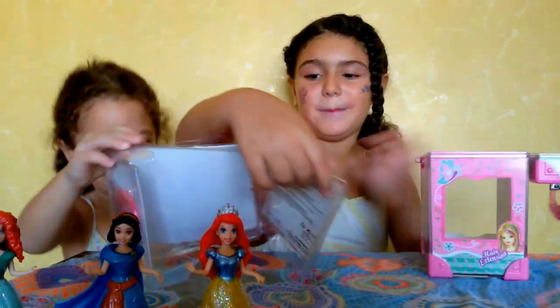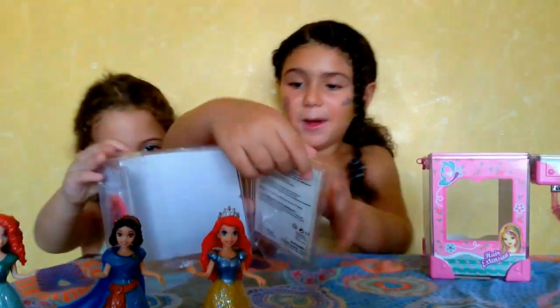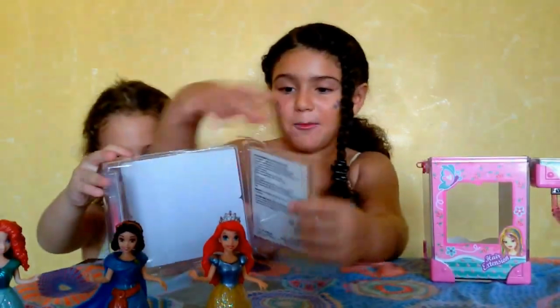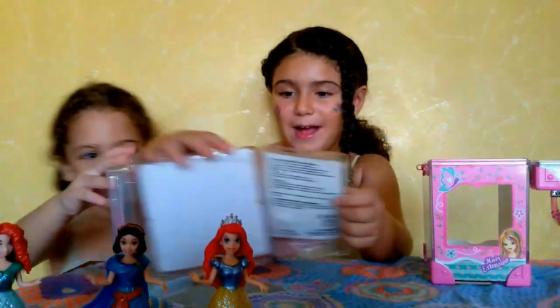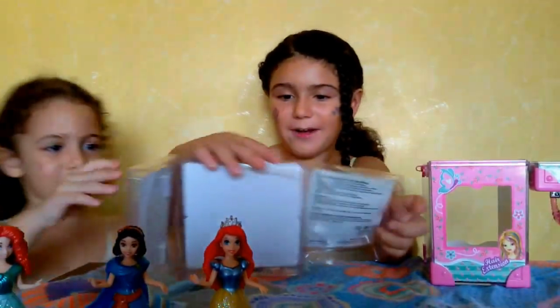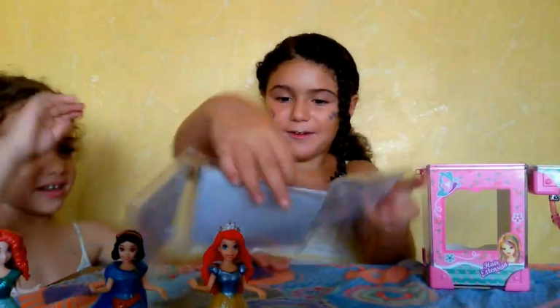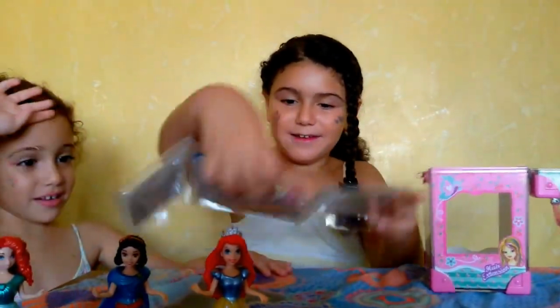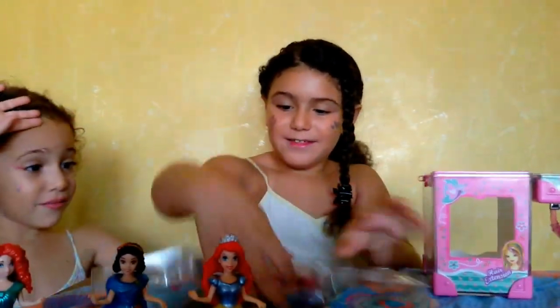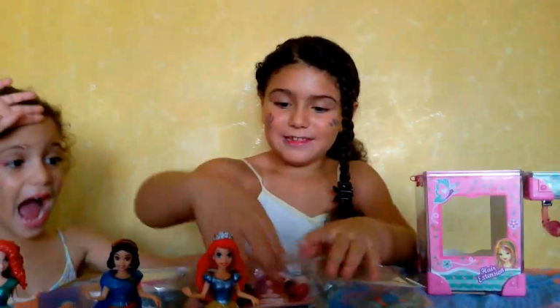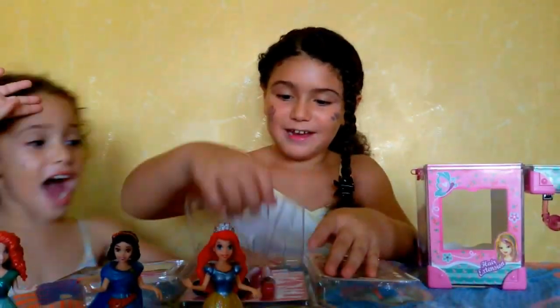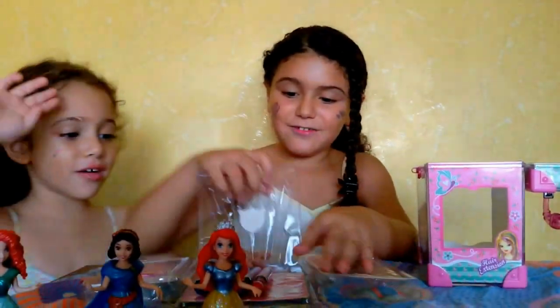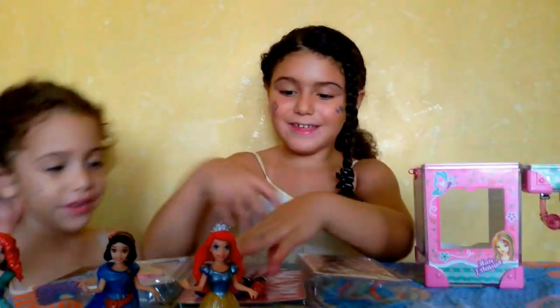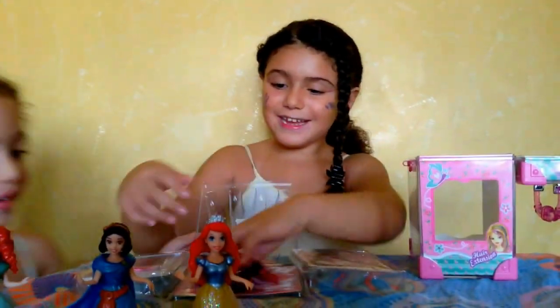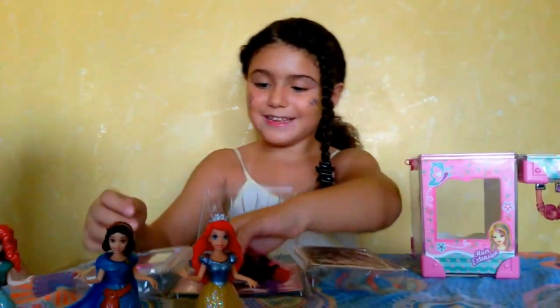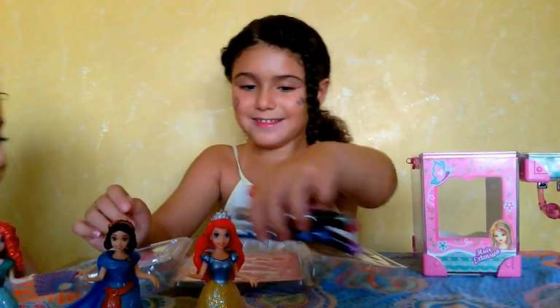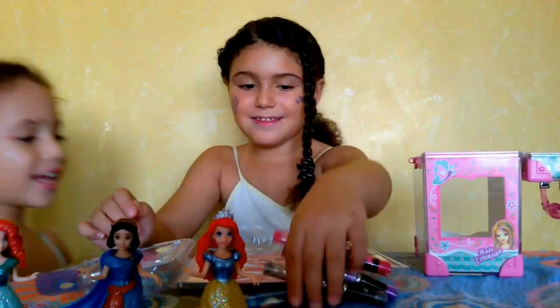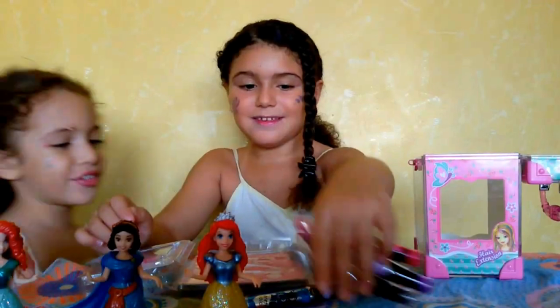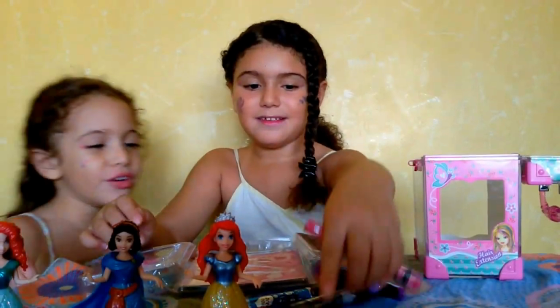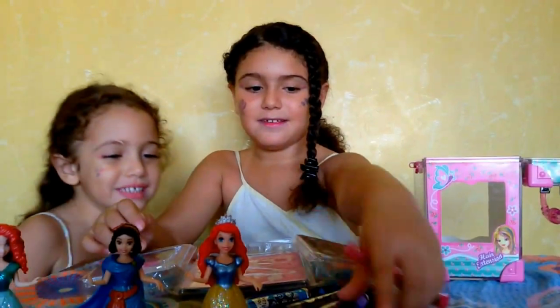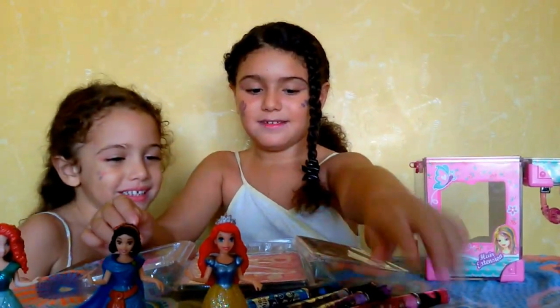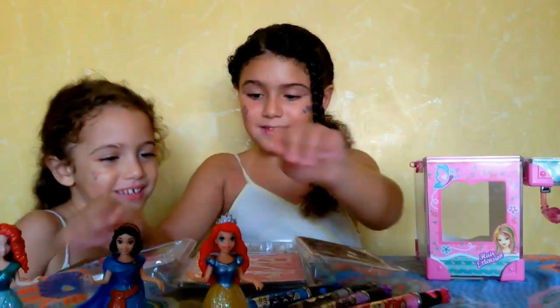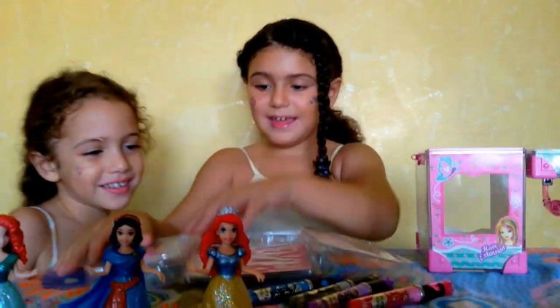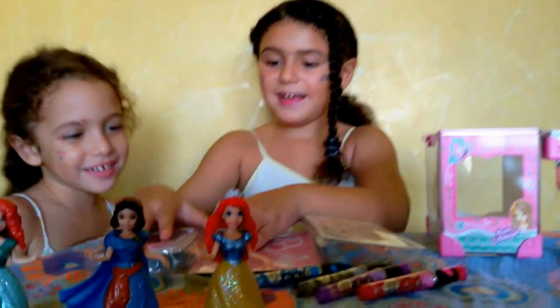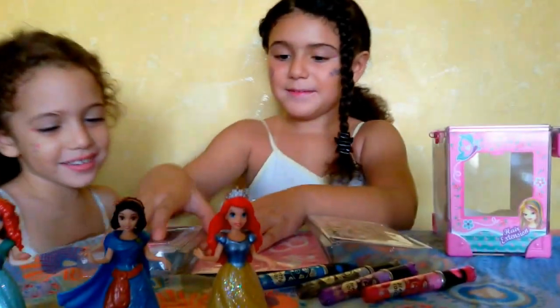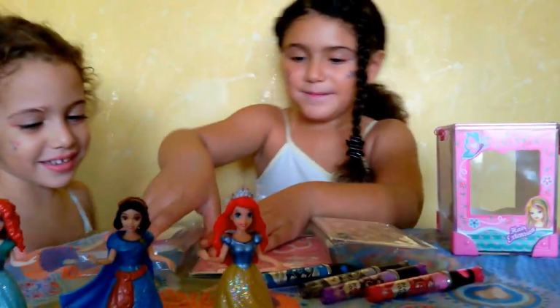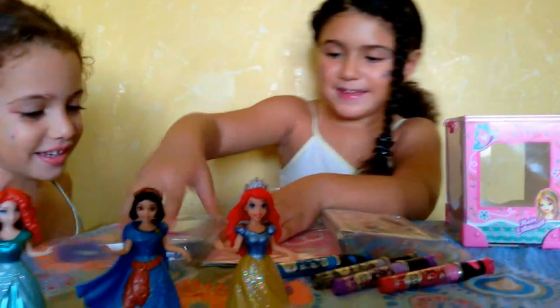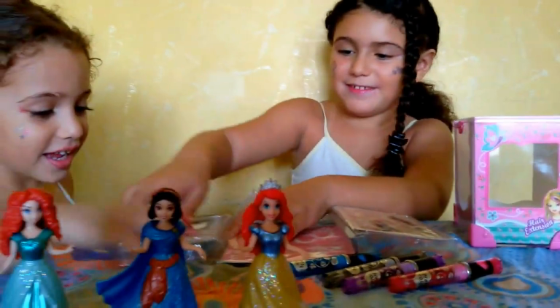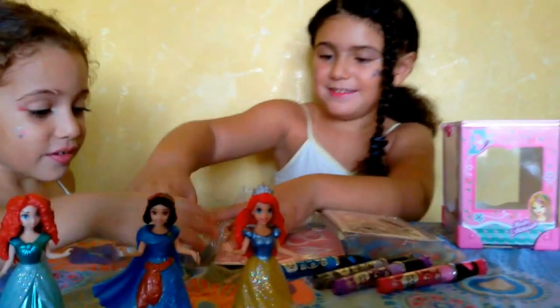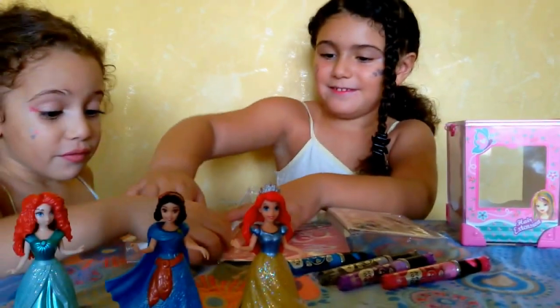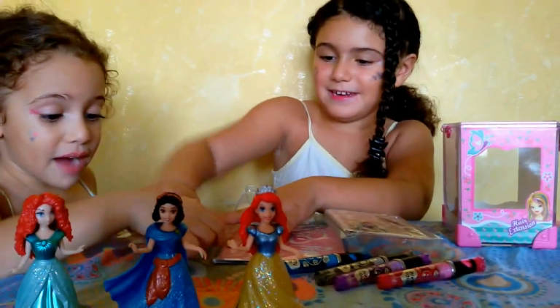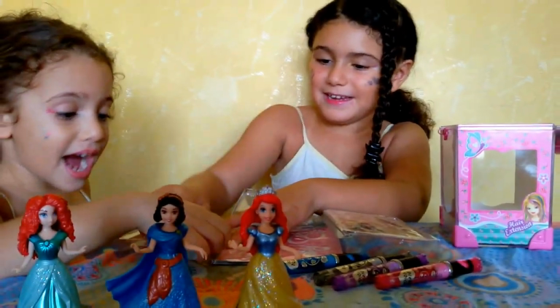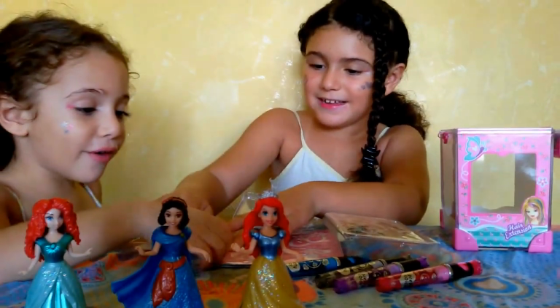Oh wow, there's lots of things. We have tattoos. Wow, we have tattoos.